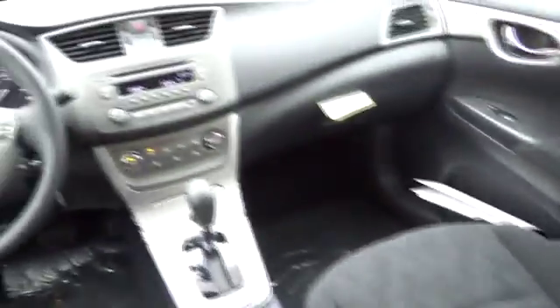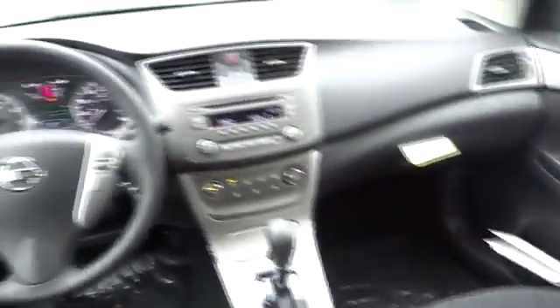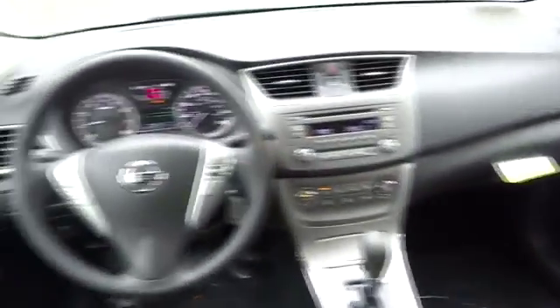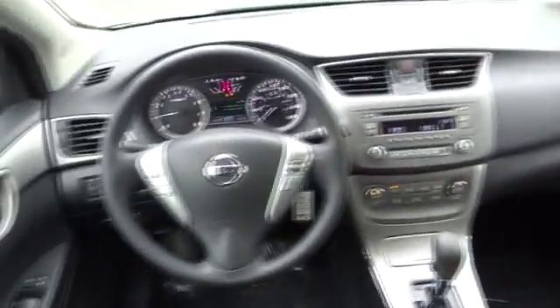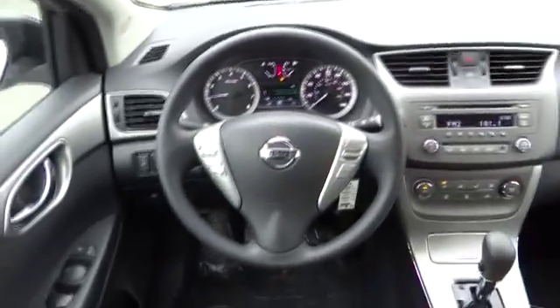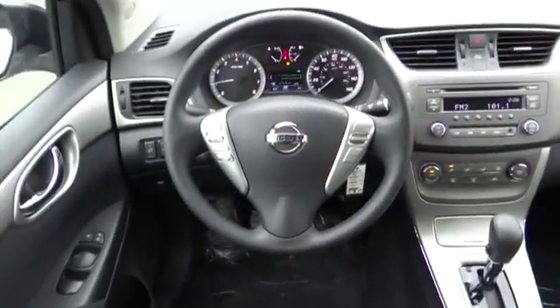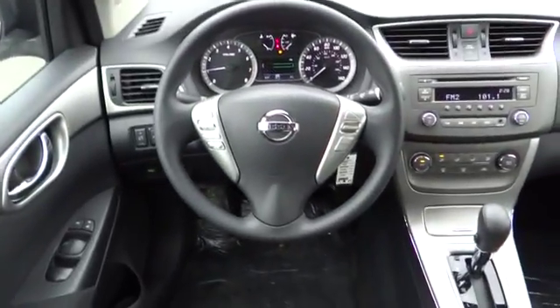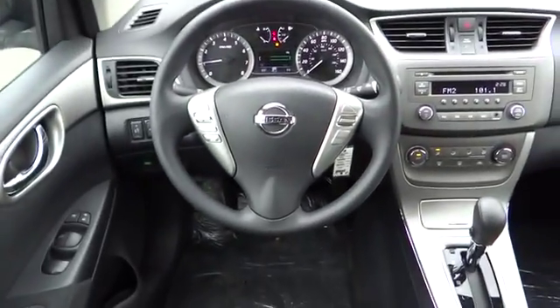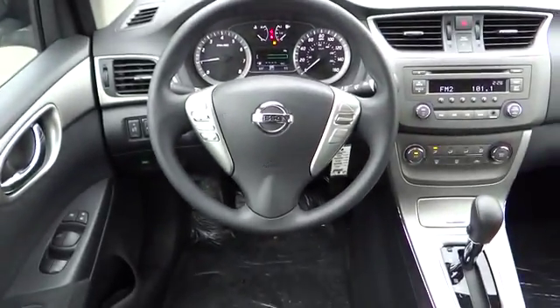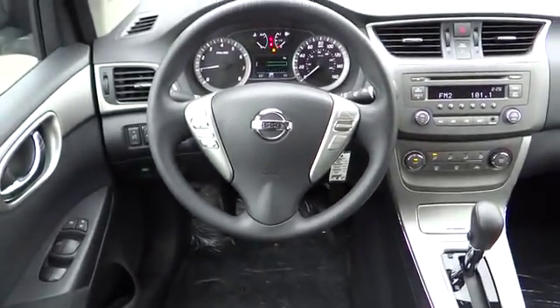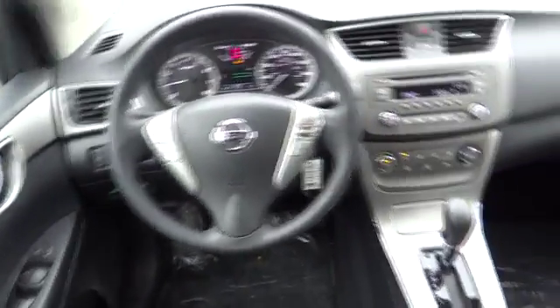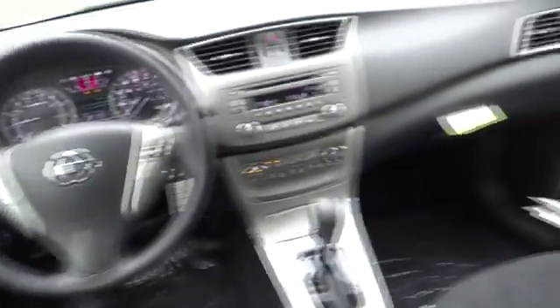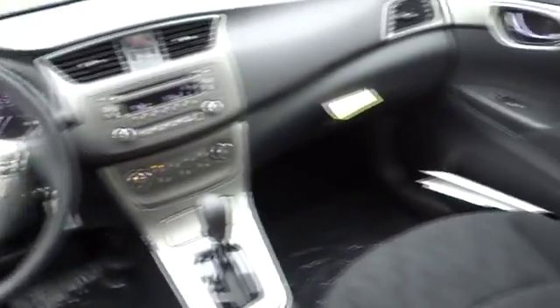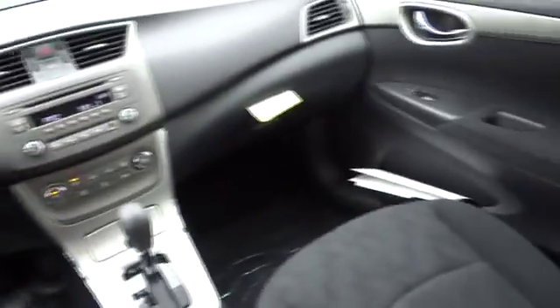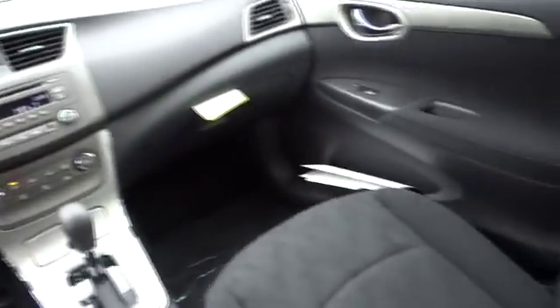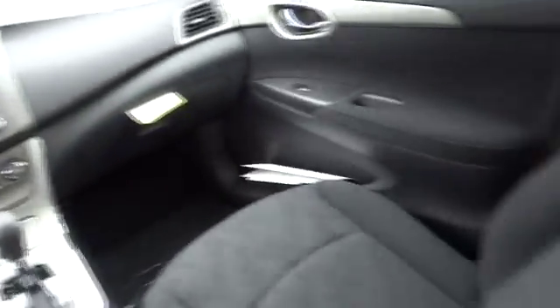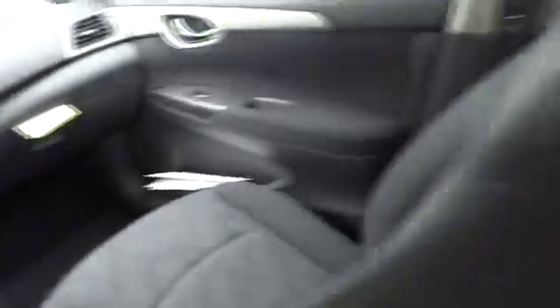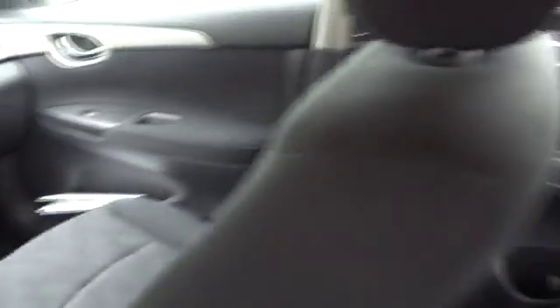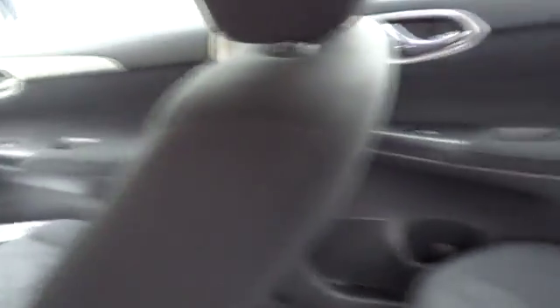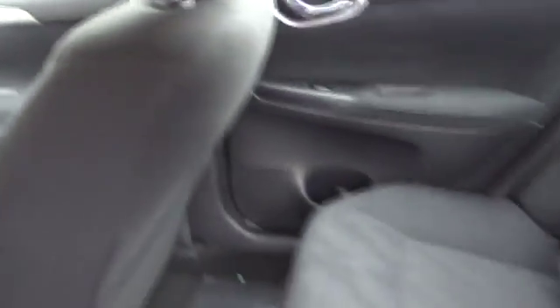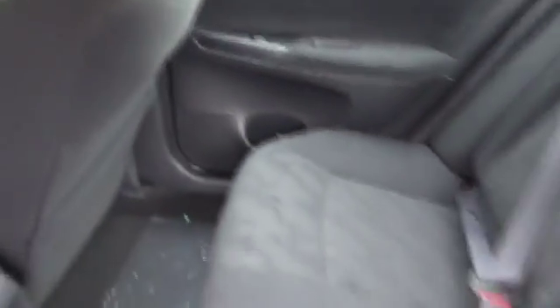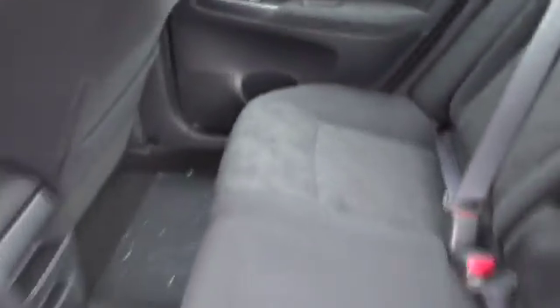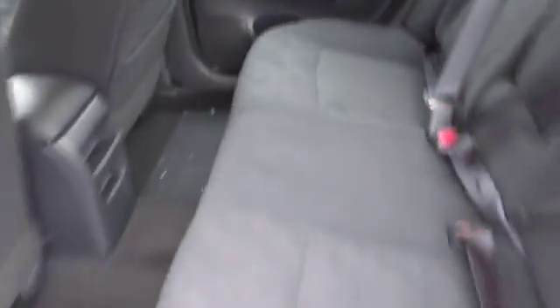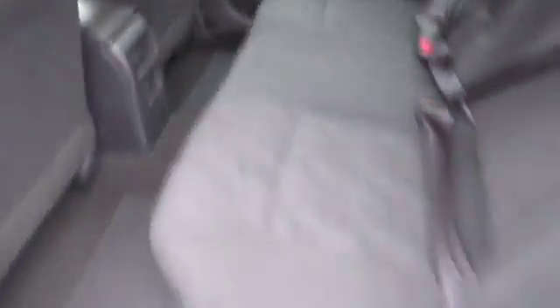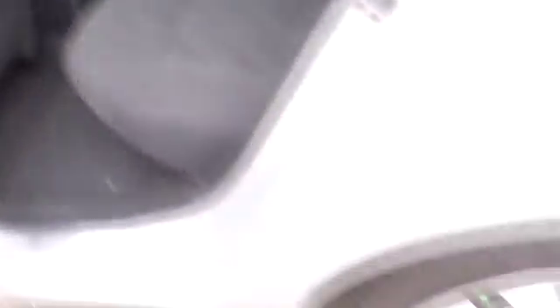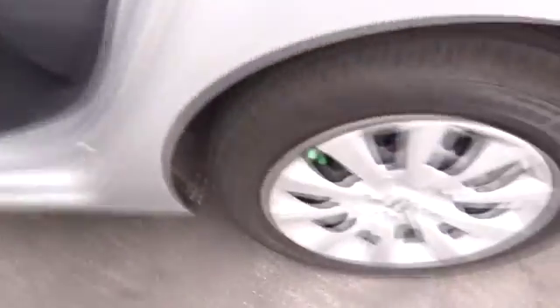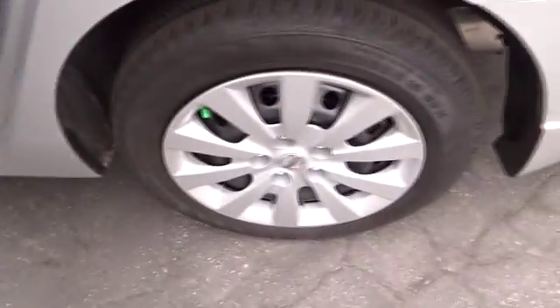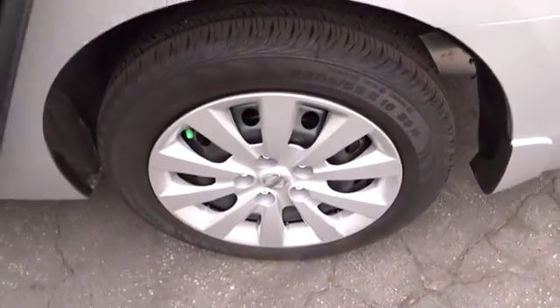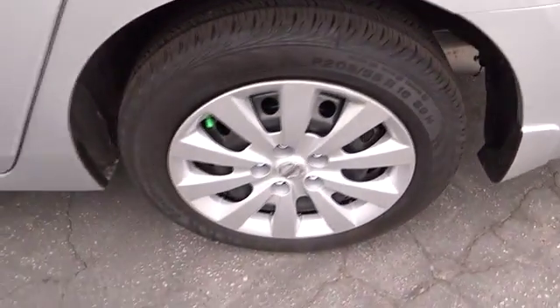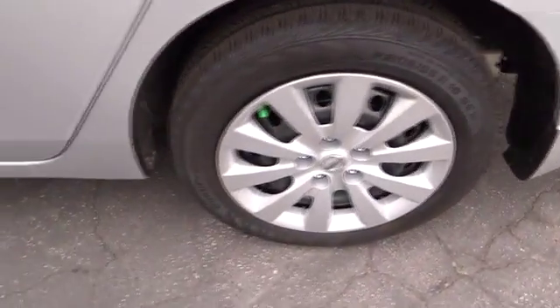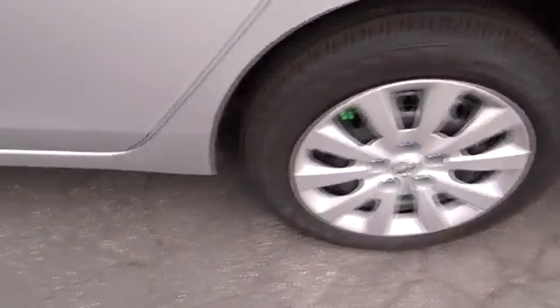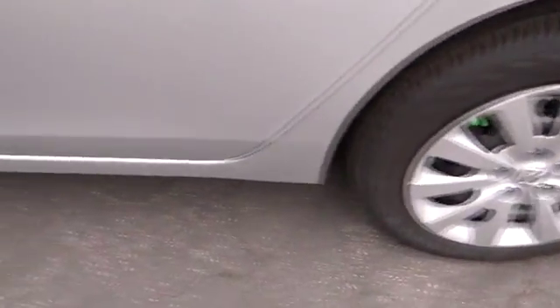This vehicle qualifies for Carpac's buy-back guarantee. Take this vehicle for a spin and see why so many shoppers are now proud owners.